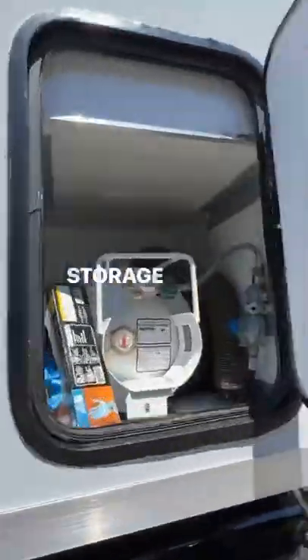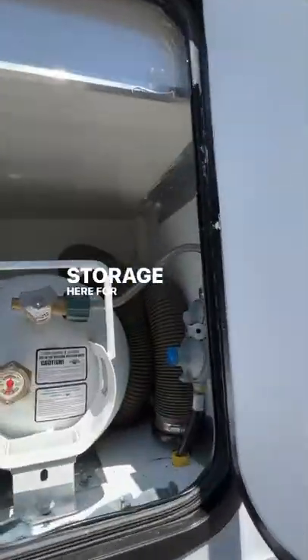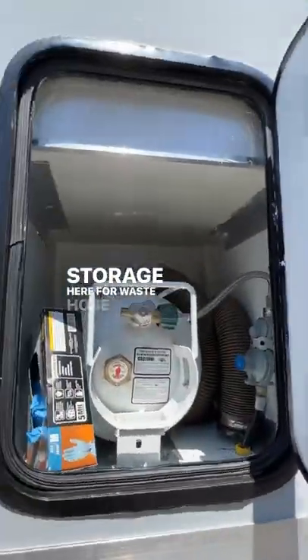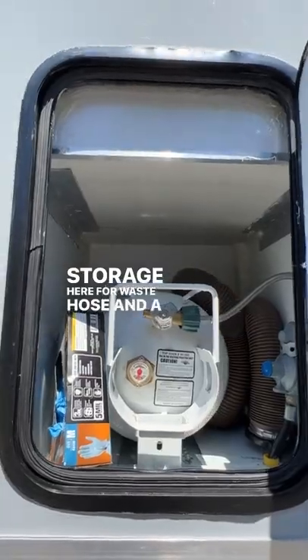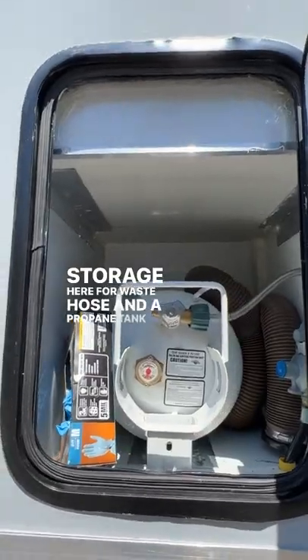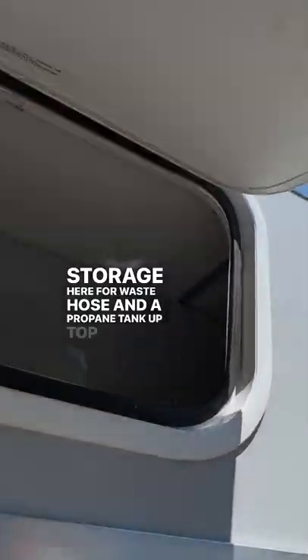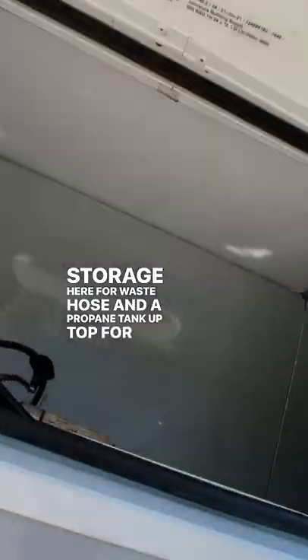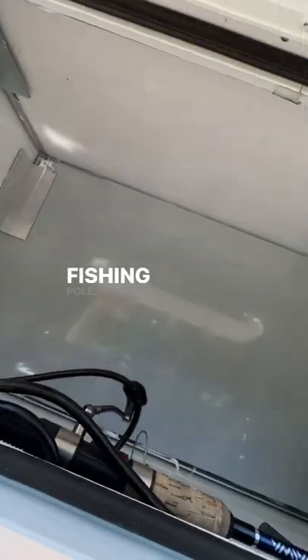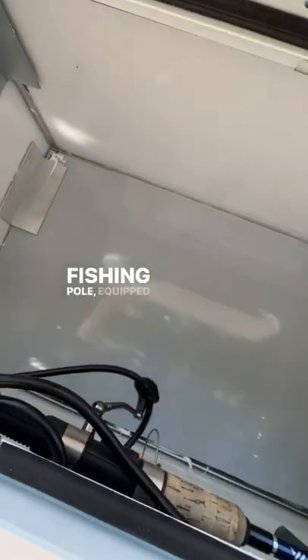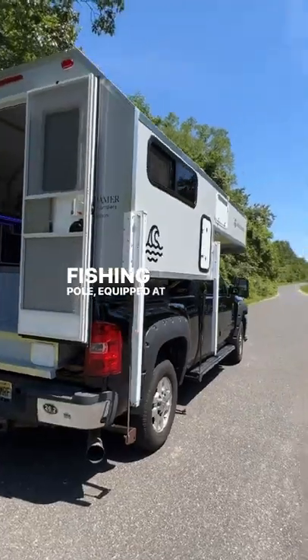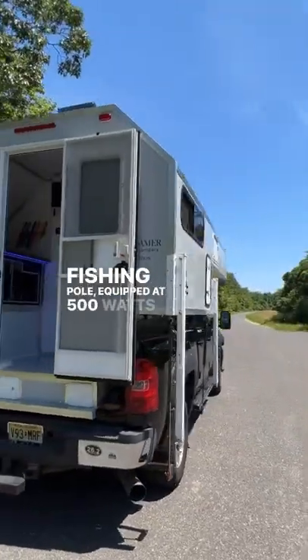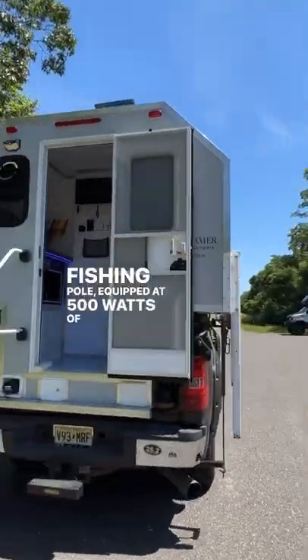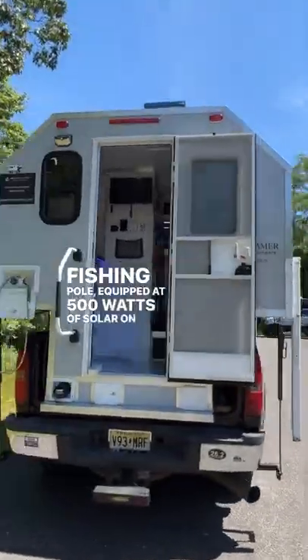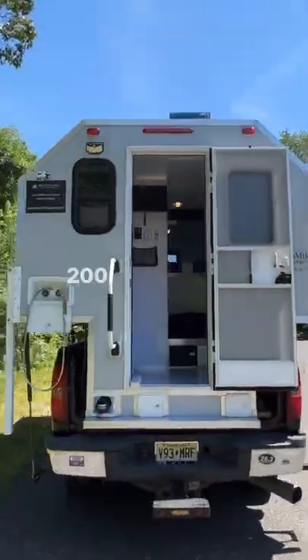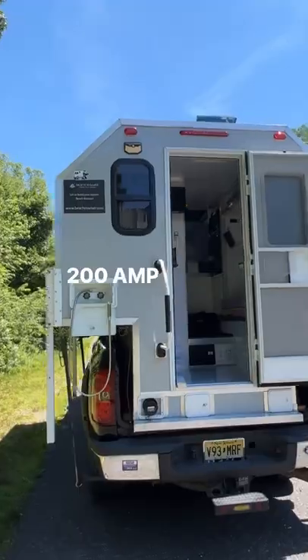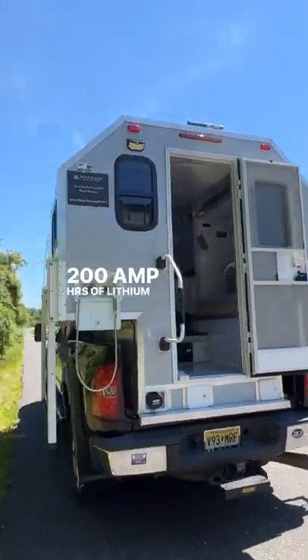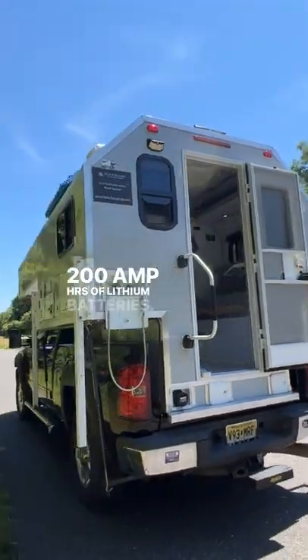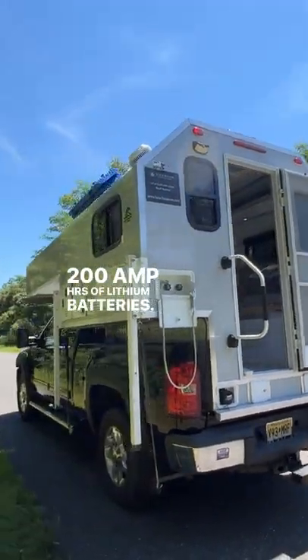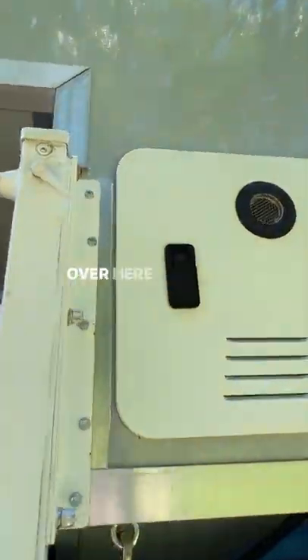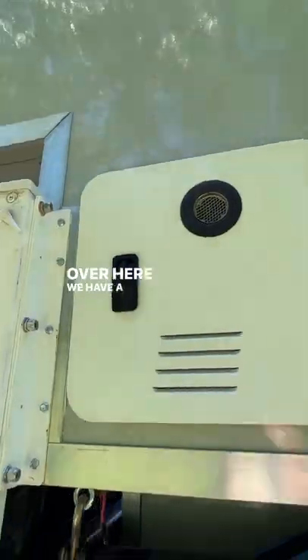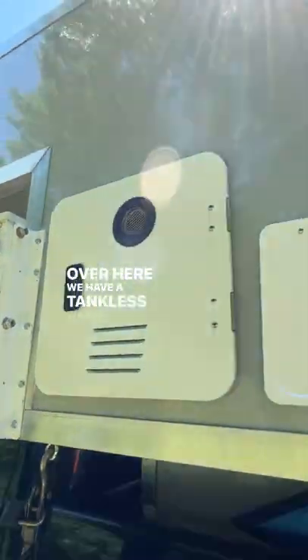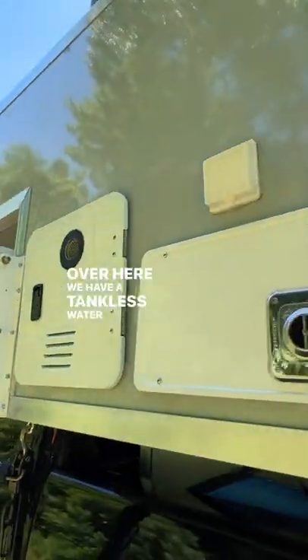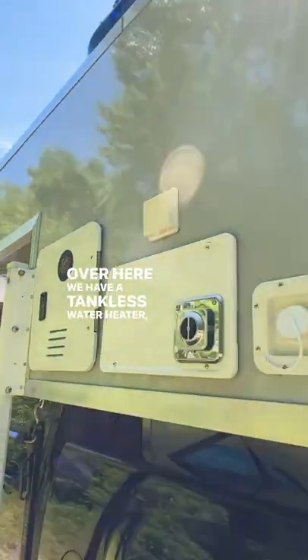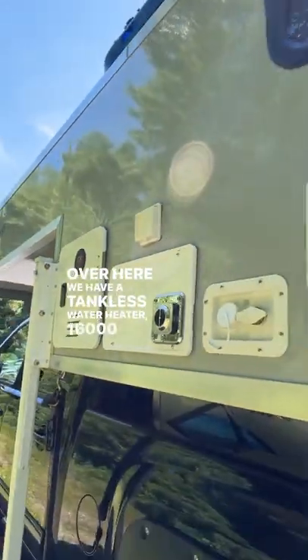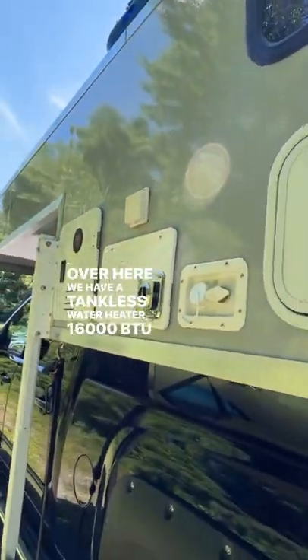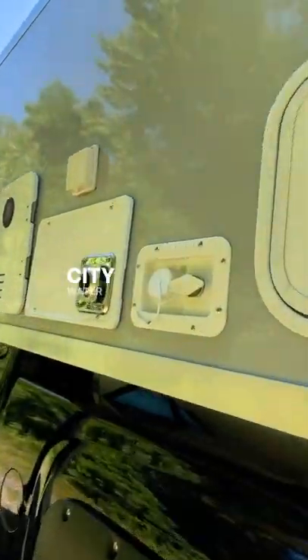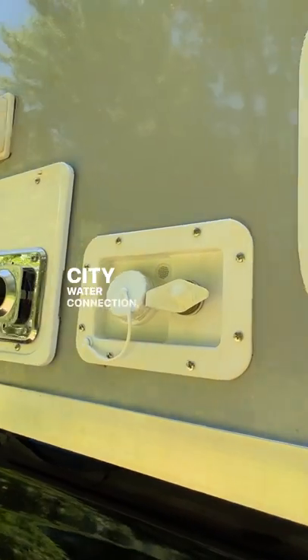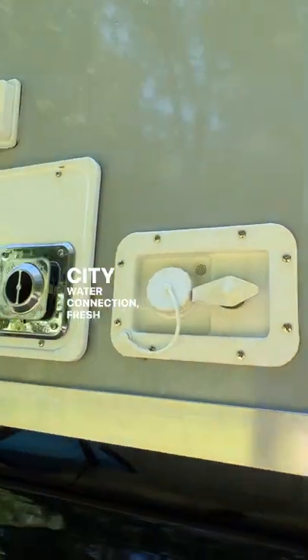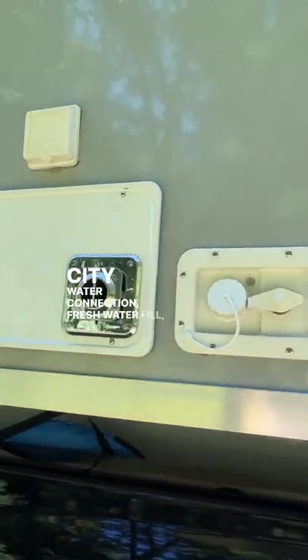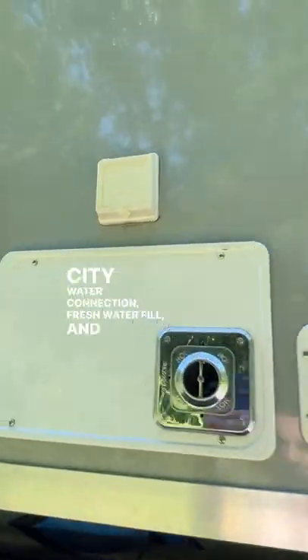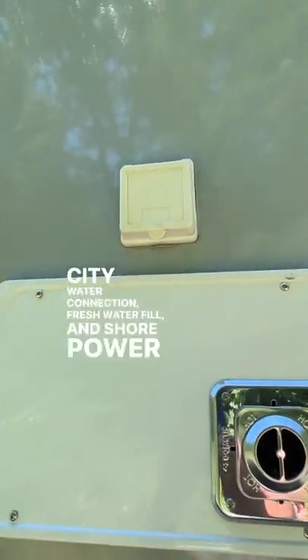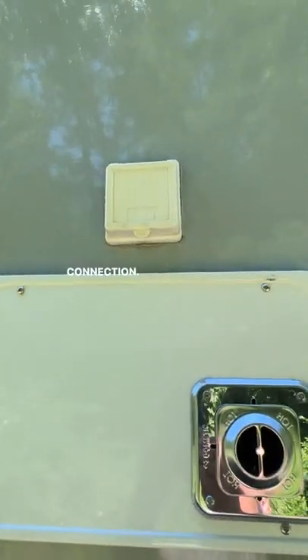There's storage here for a waste hose and a propane tank, and up top for a fishing pole. It's equipped with 500 watts of solar on the roof and 200 amp-hour lithium batteries. Here we have a tankless water heater, a 16,000 BTU furnace, city water connection, fresh water fill, and shore power connection.